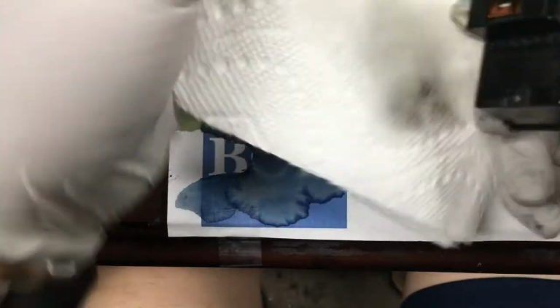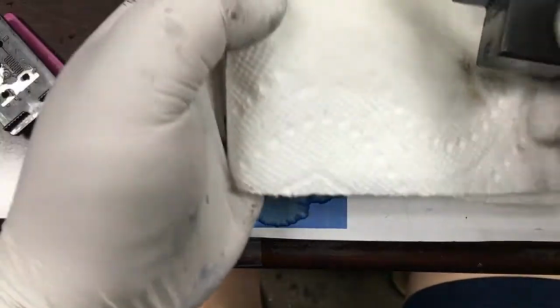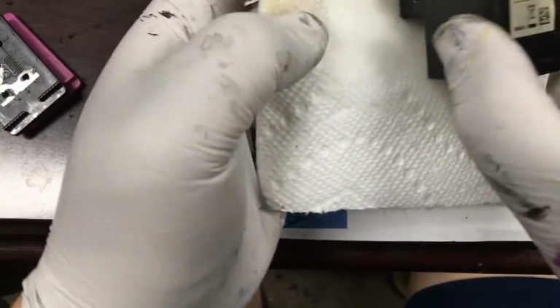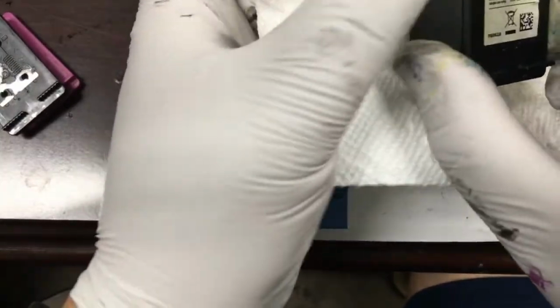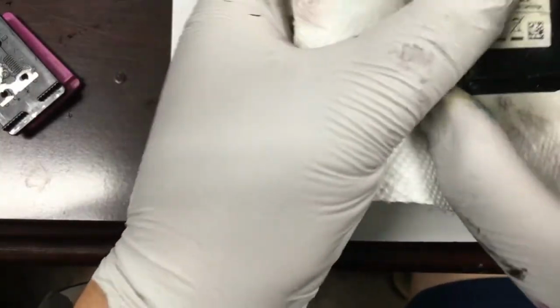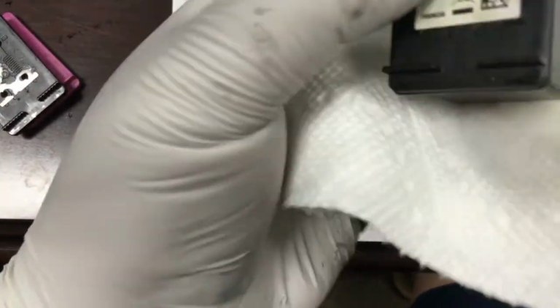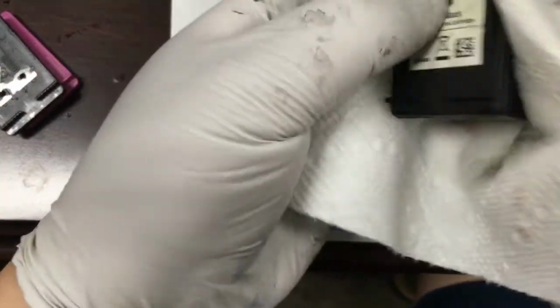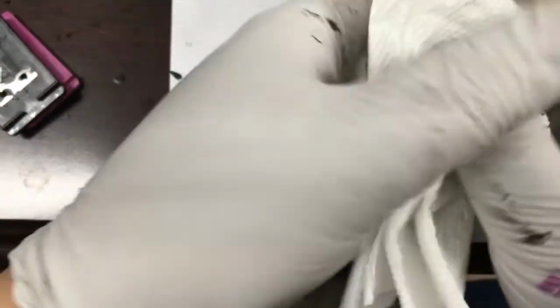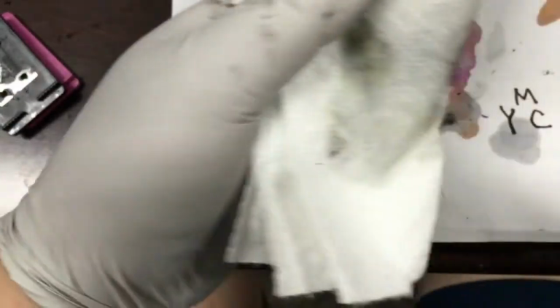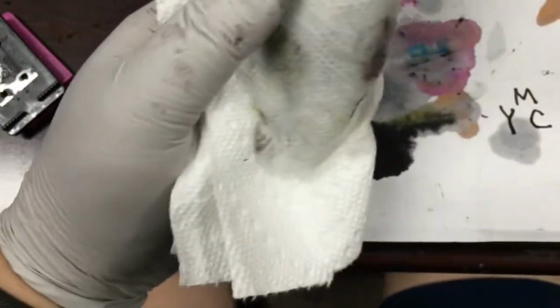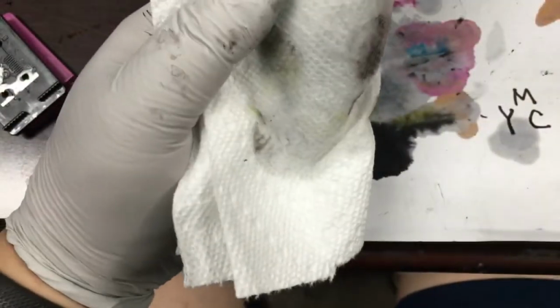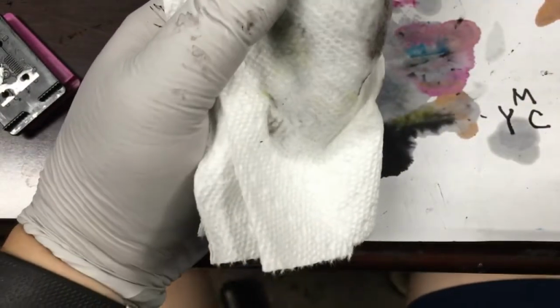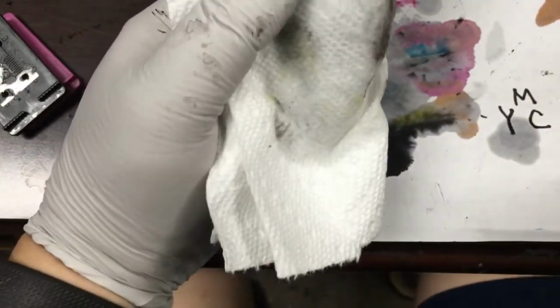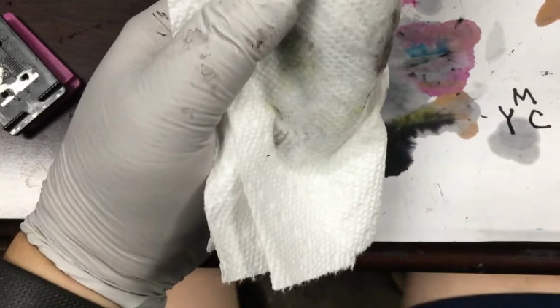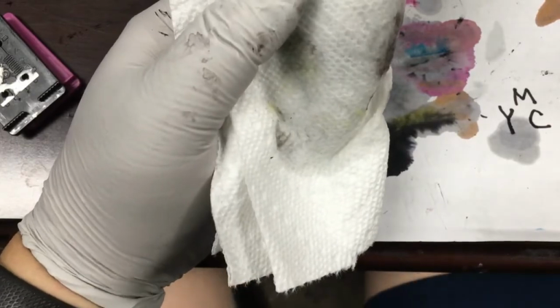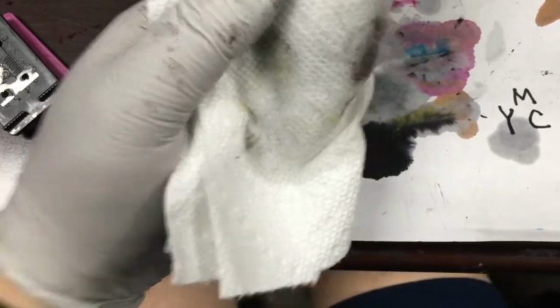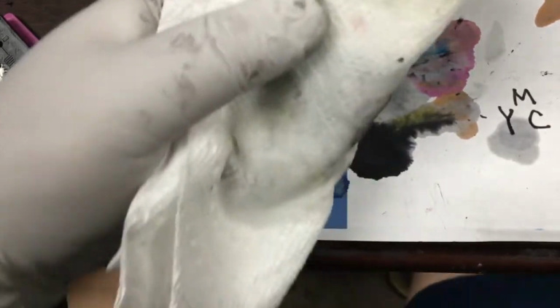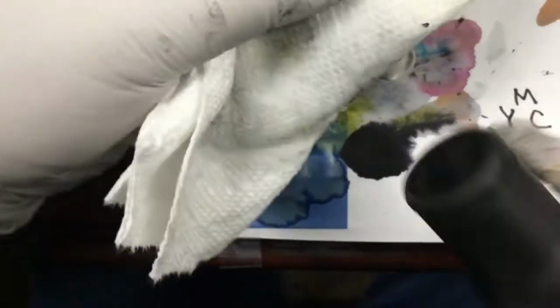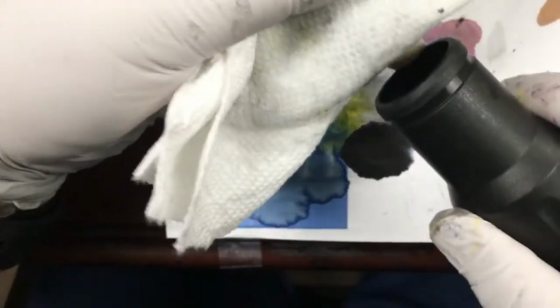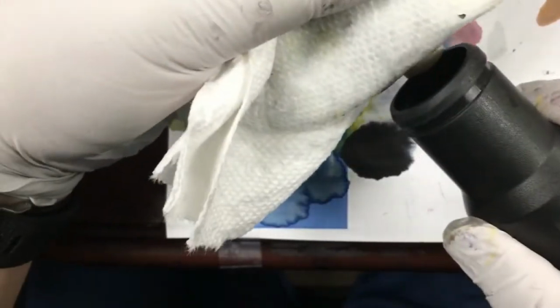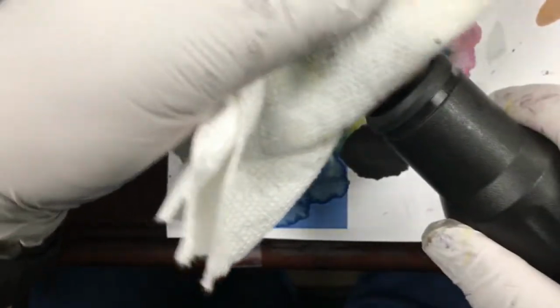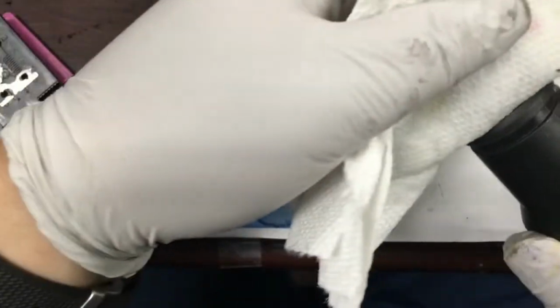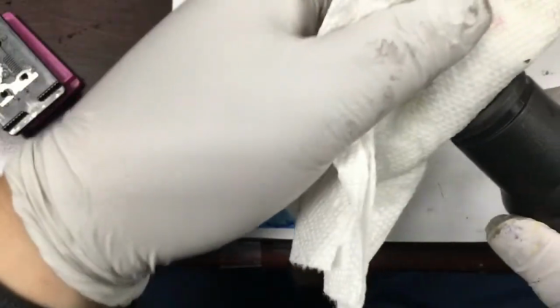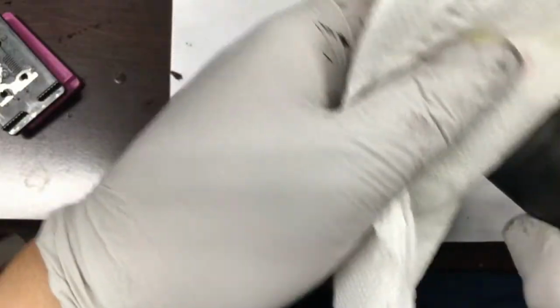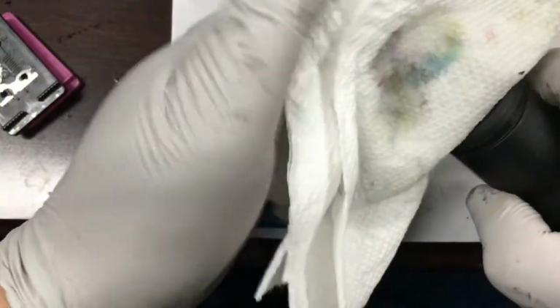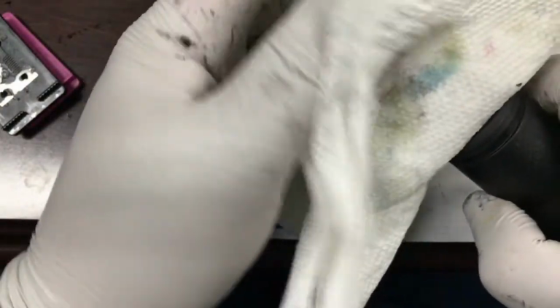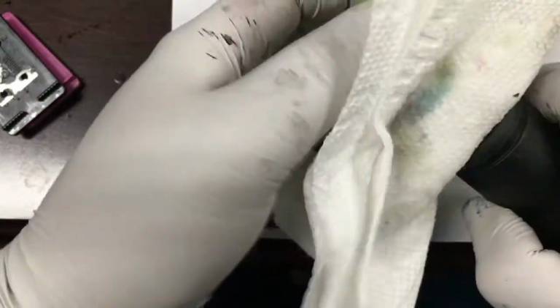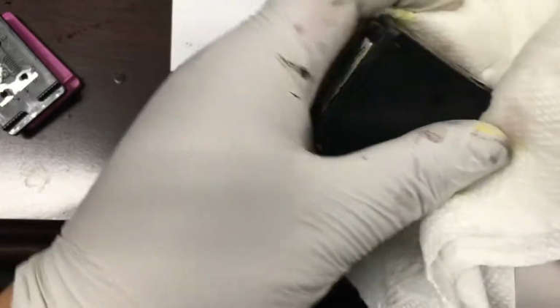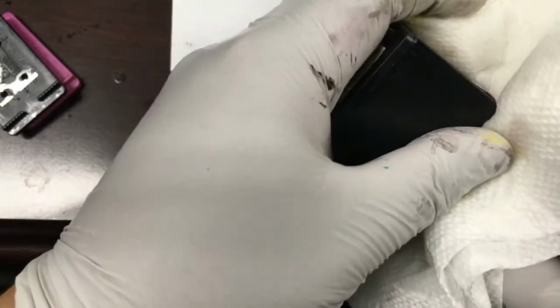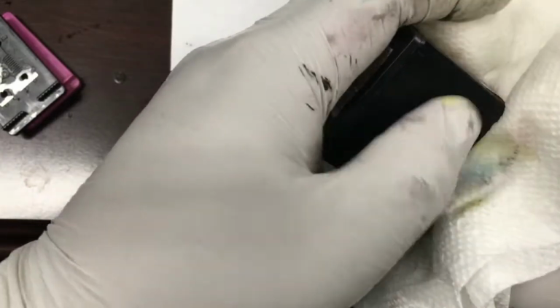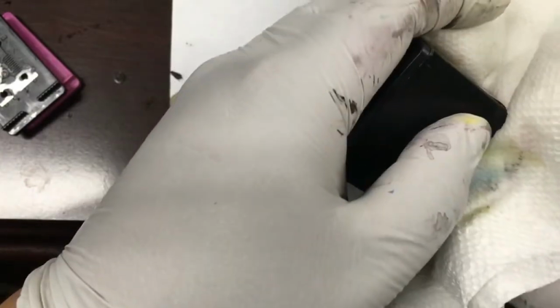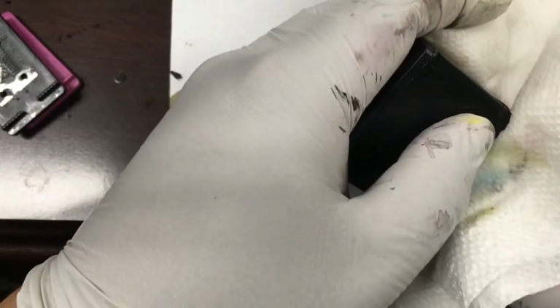We can use a white paper towel wrapped around the cartridge, then use a vacuum cleaner to suck from underneath. We should repeat it until we see colors coming out of the print line.